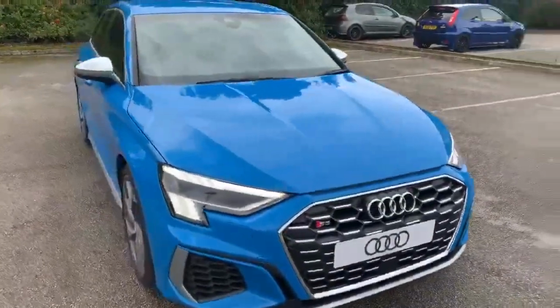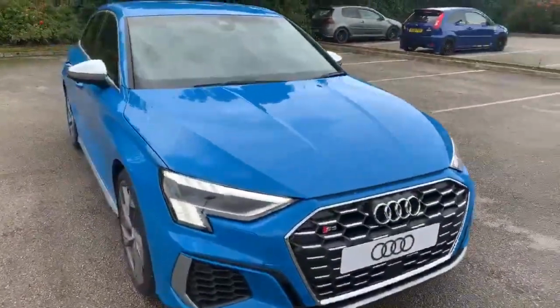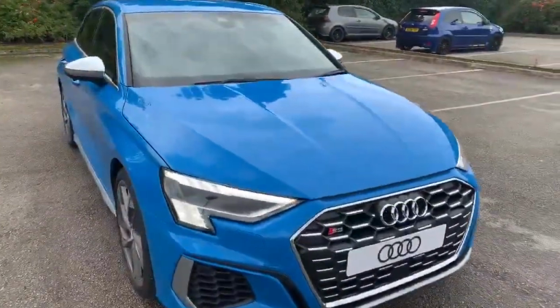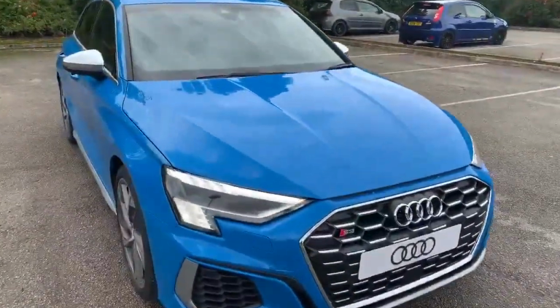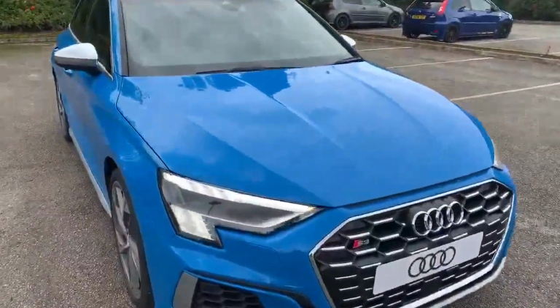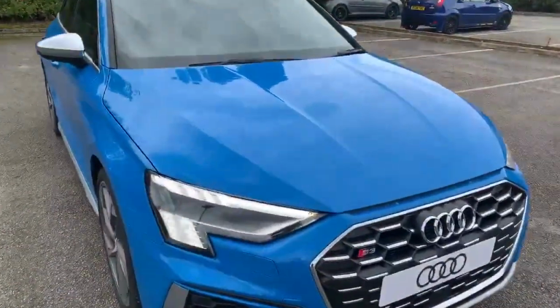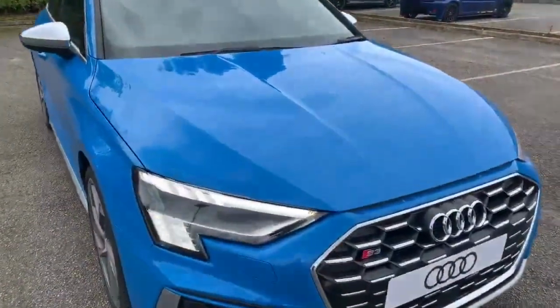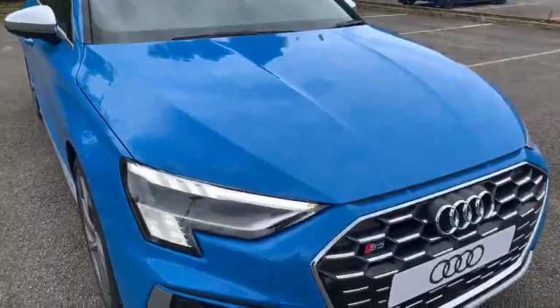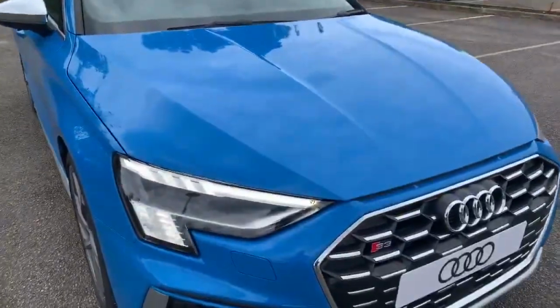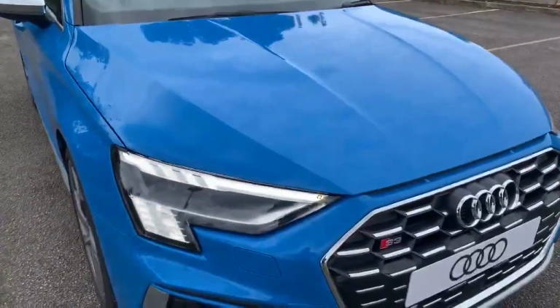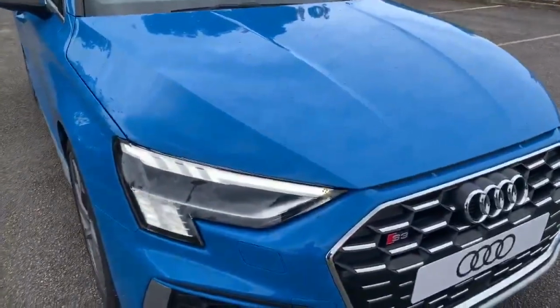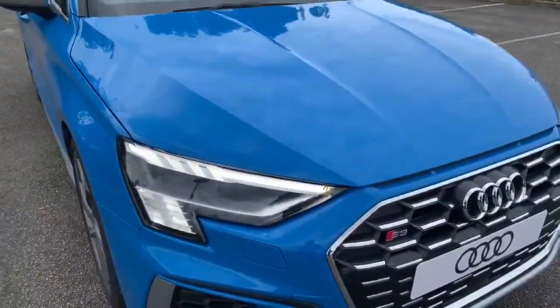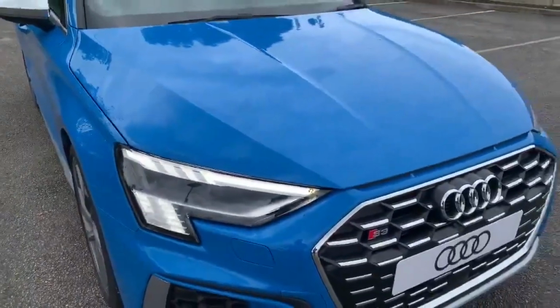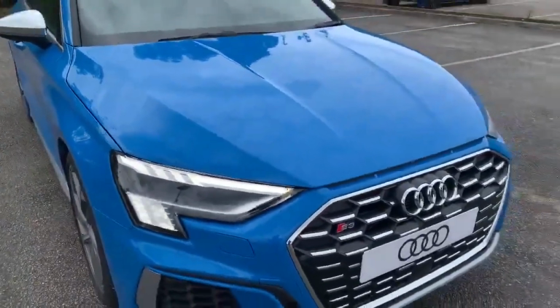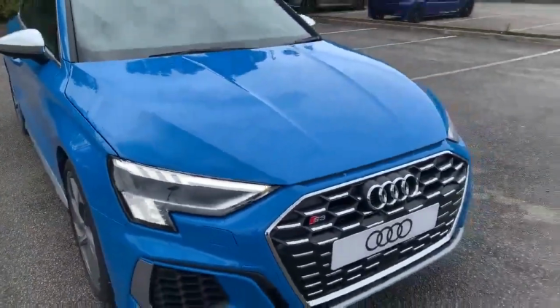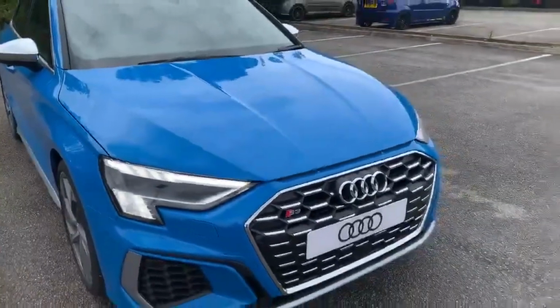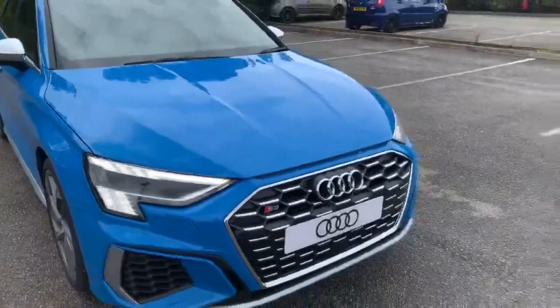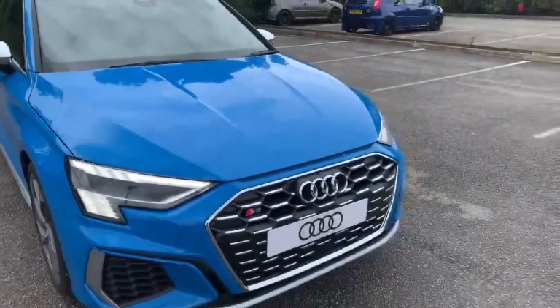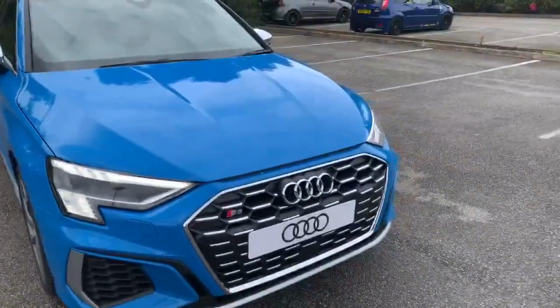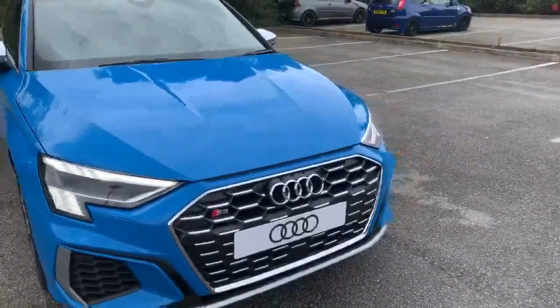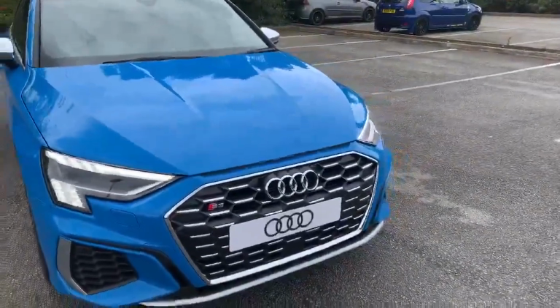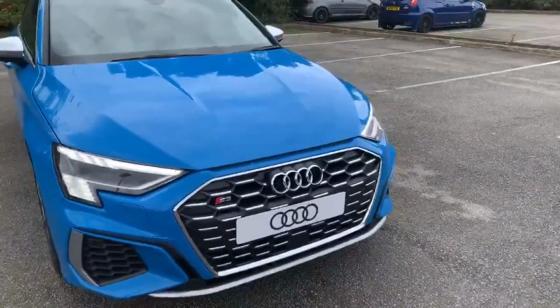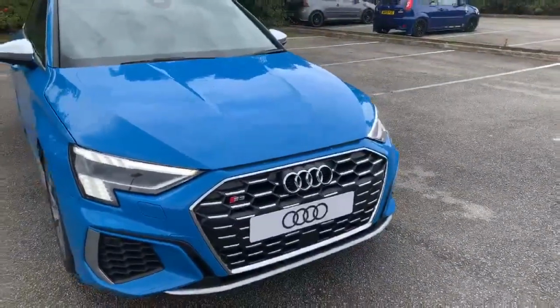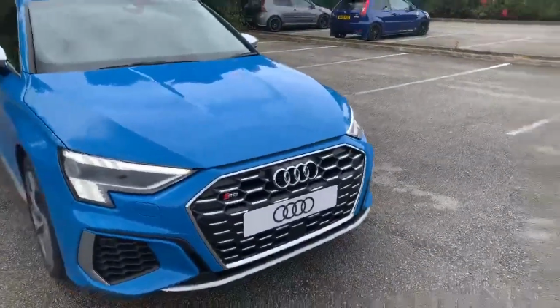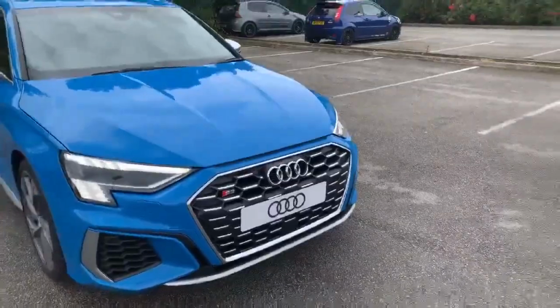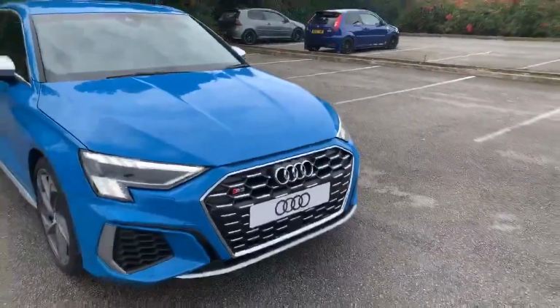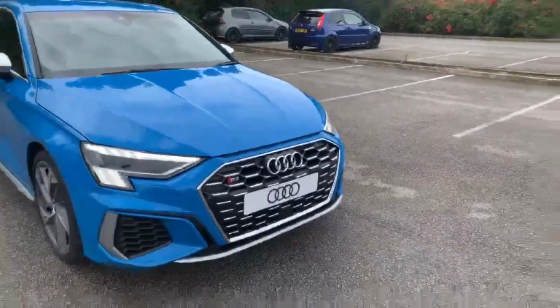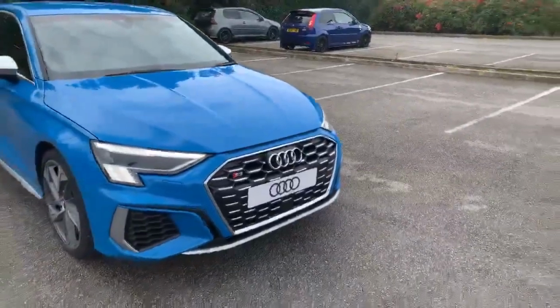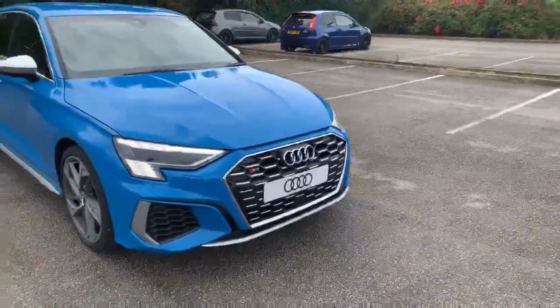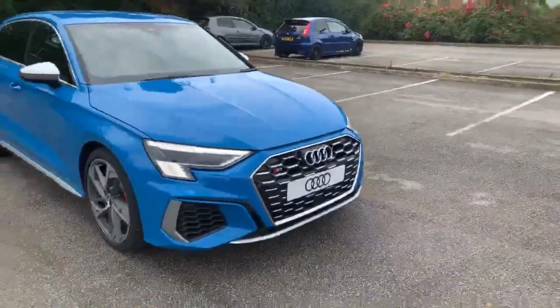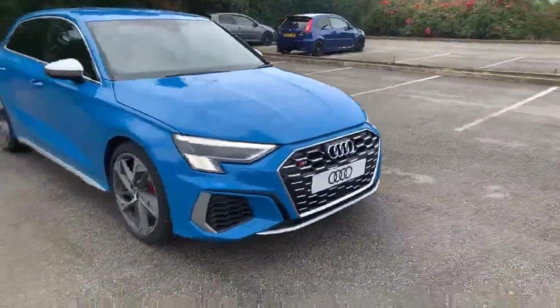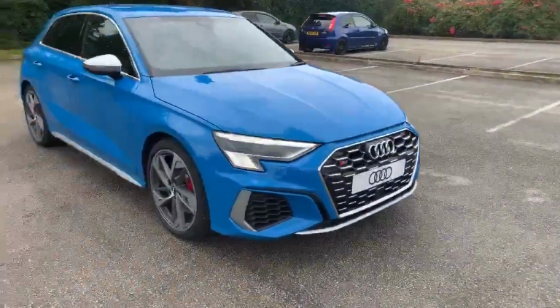At the front we've got the HD Matrix Audi headlights, we also have the S3 badging at the front of the grille as well. It also comes with the front parking sensors.